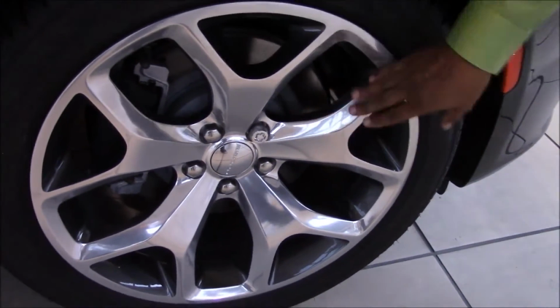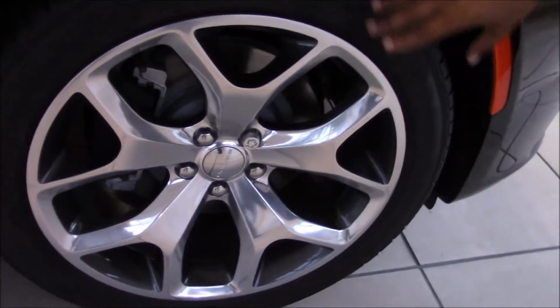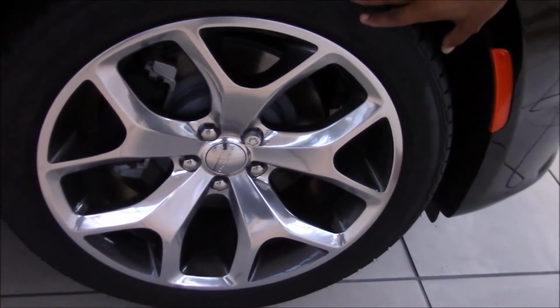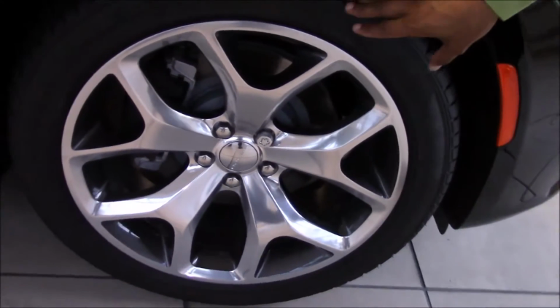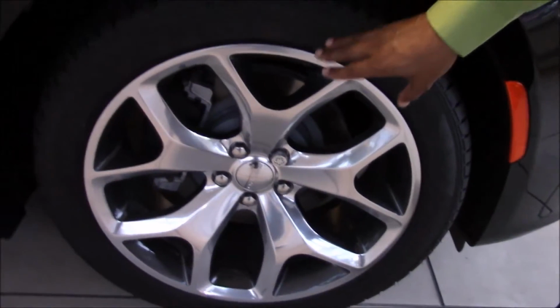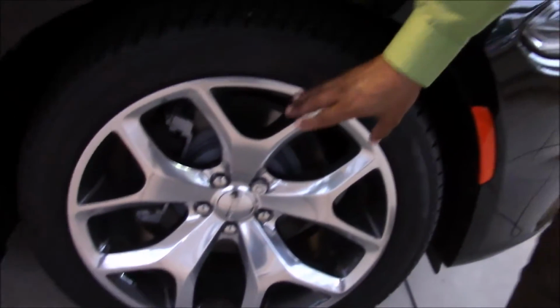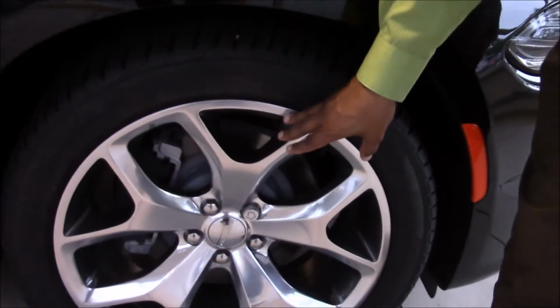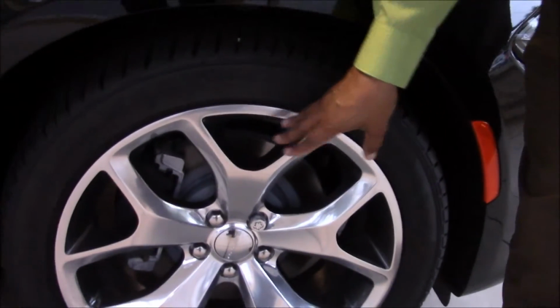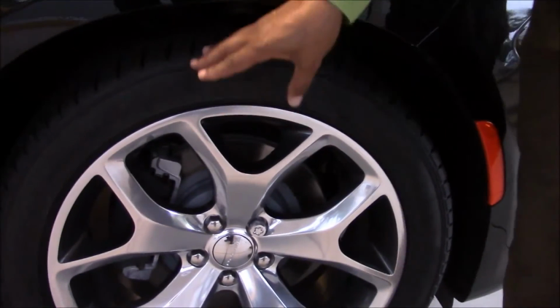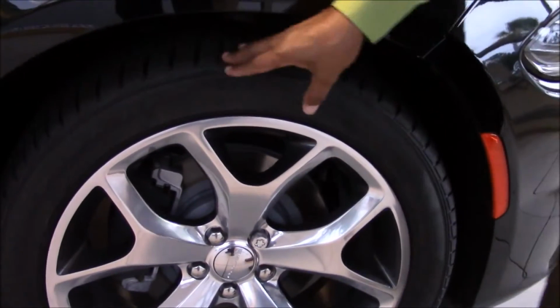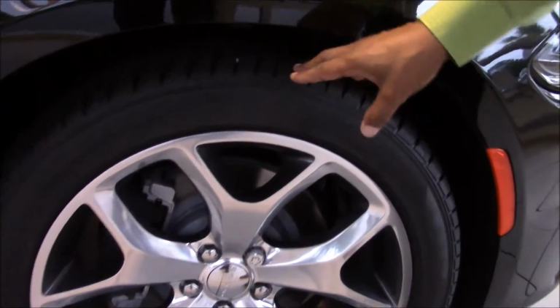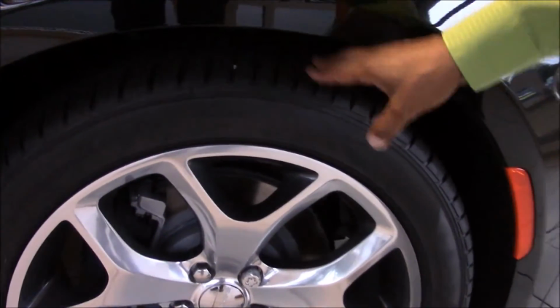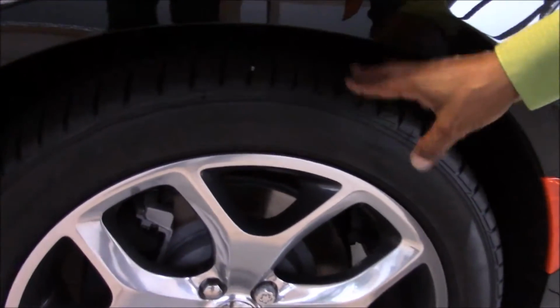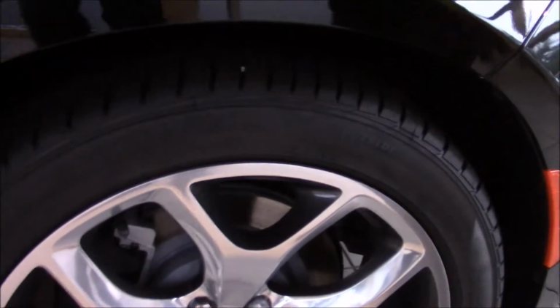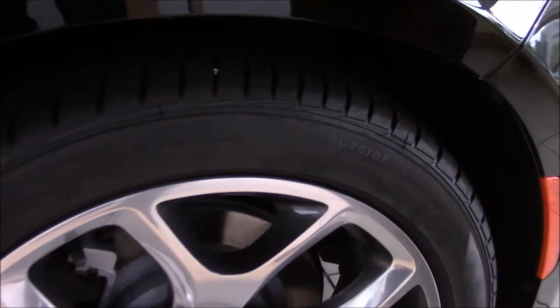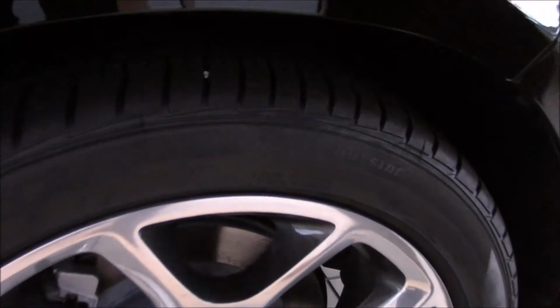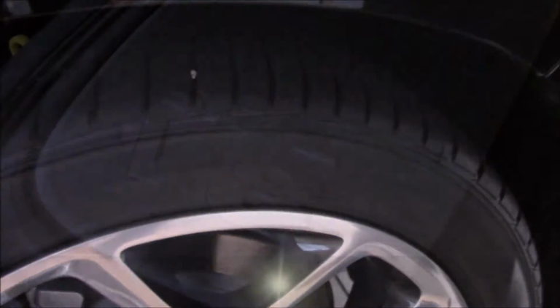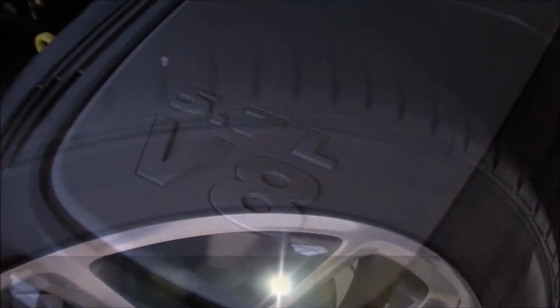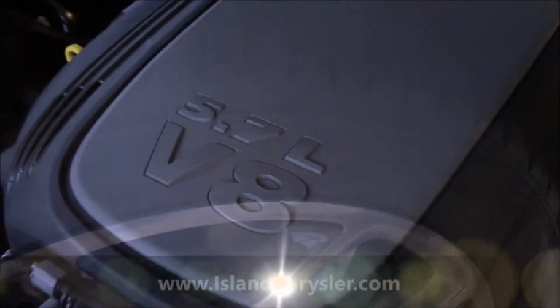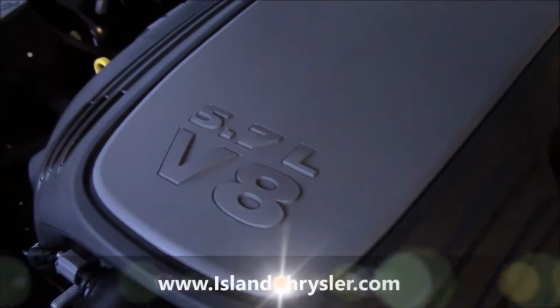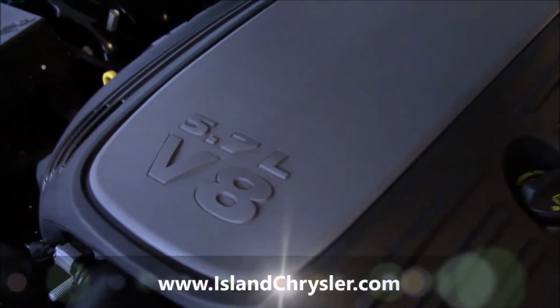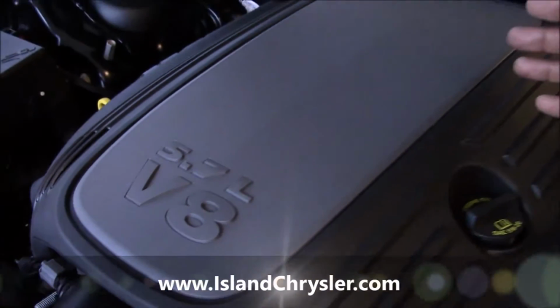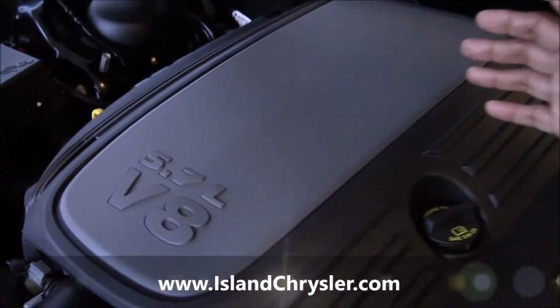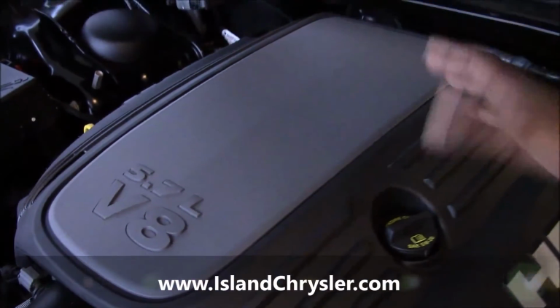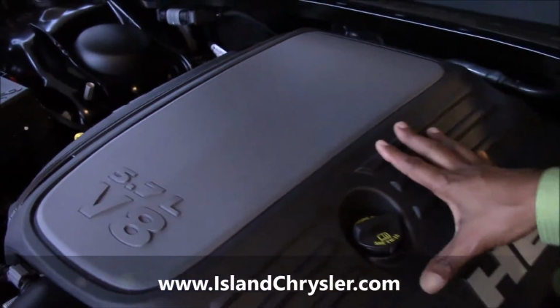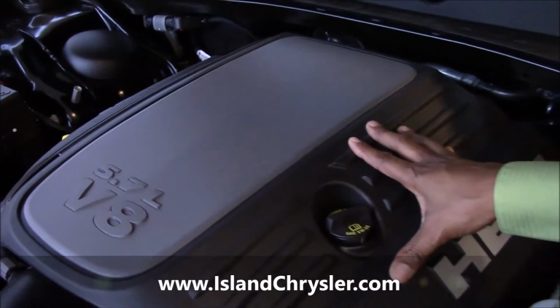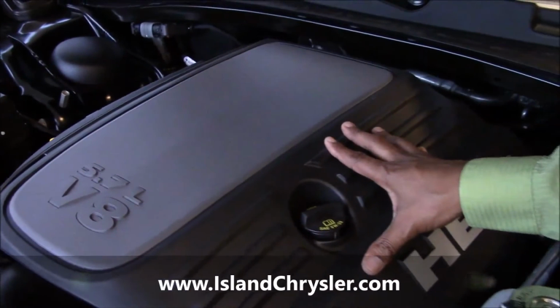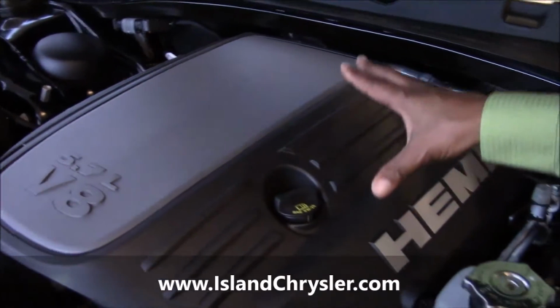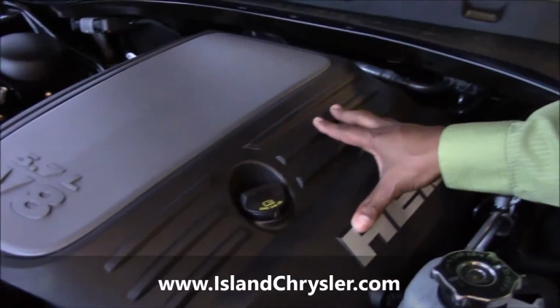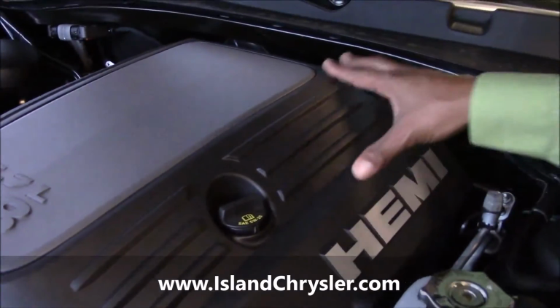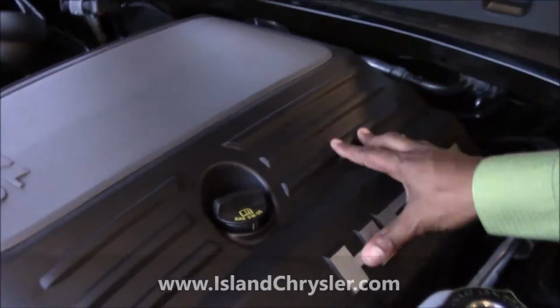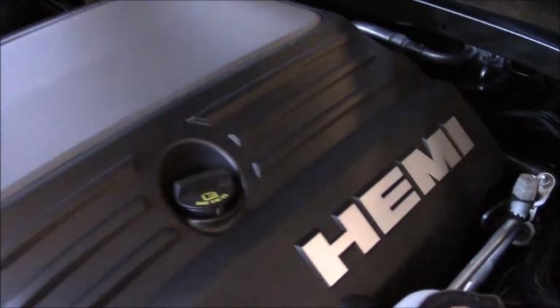No one can steal your rims. These rims are easy to clean and they are top in the field. Up under the lights here, Island Chrysler Dodge Jeep Ram. We have the 5.7 V8 Hemi engine.